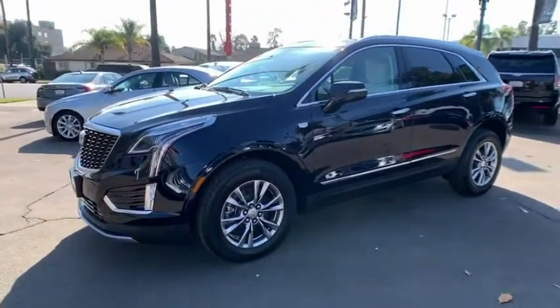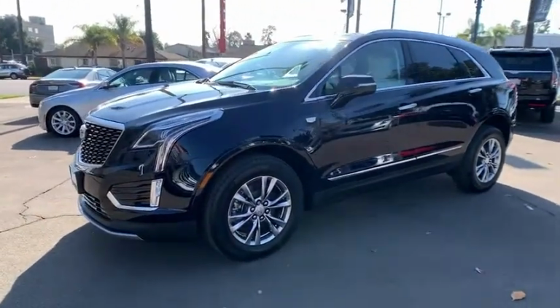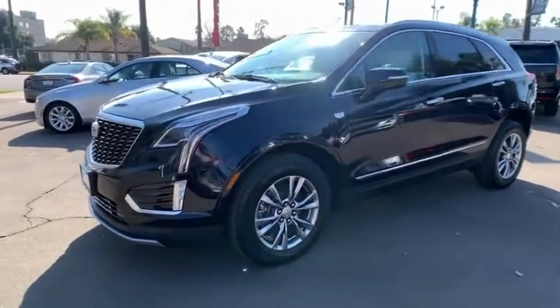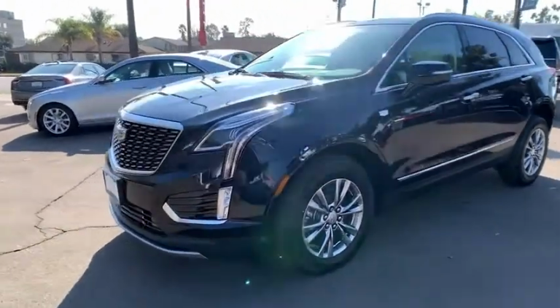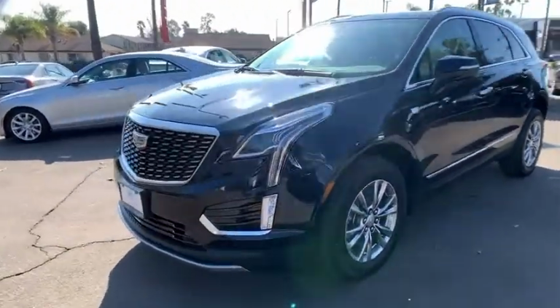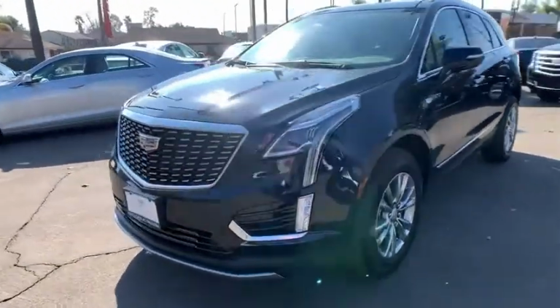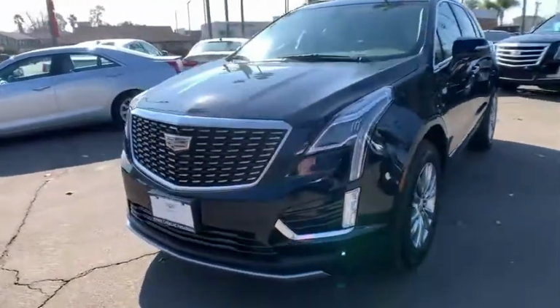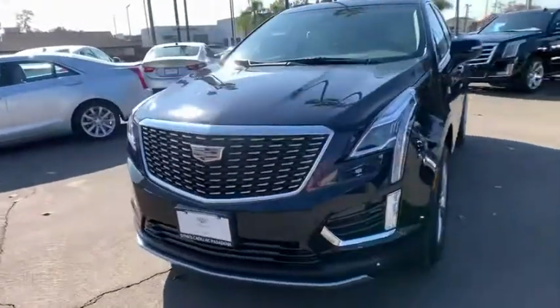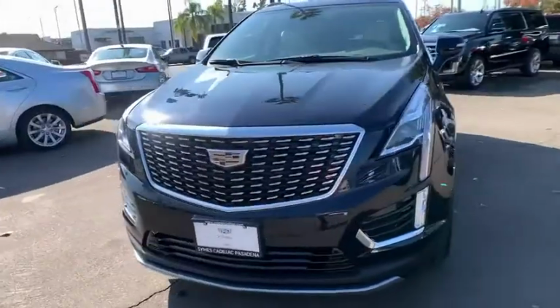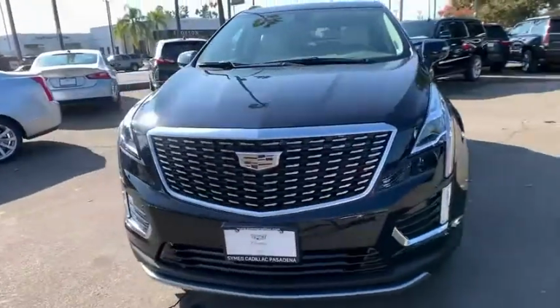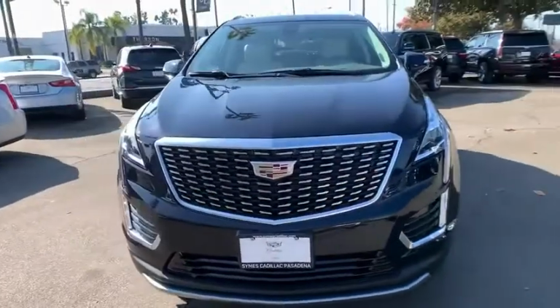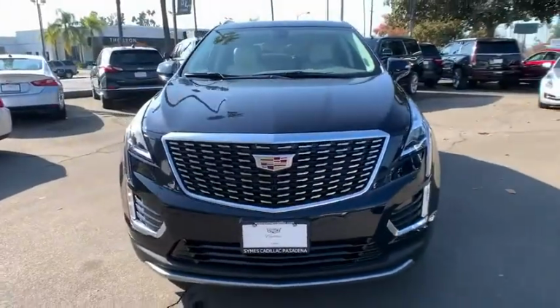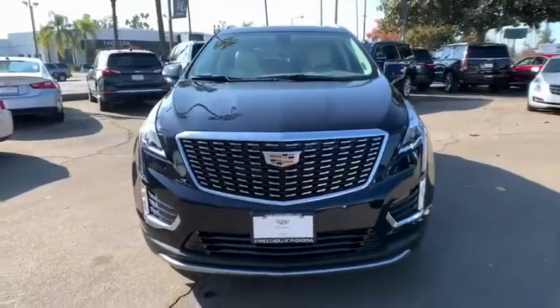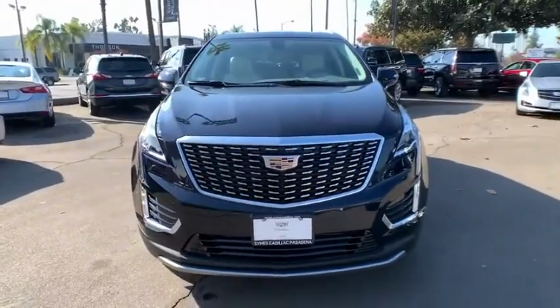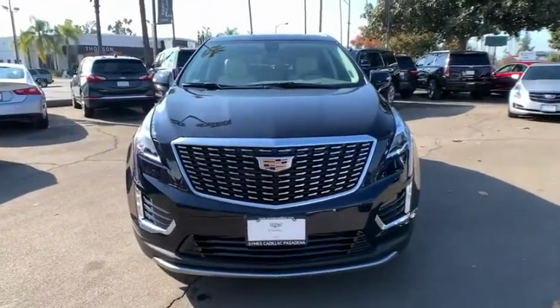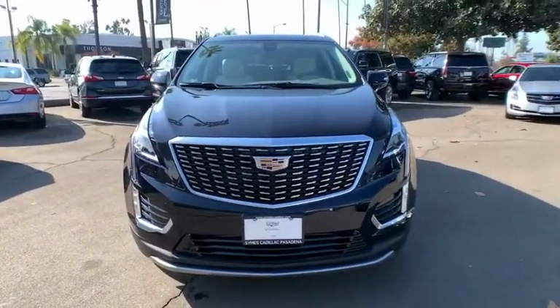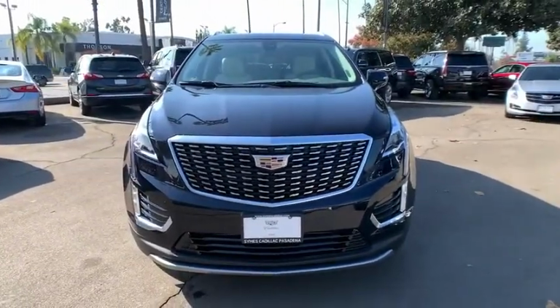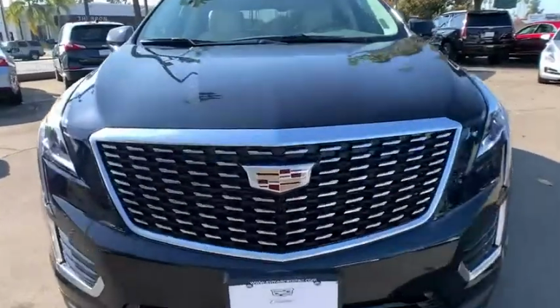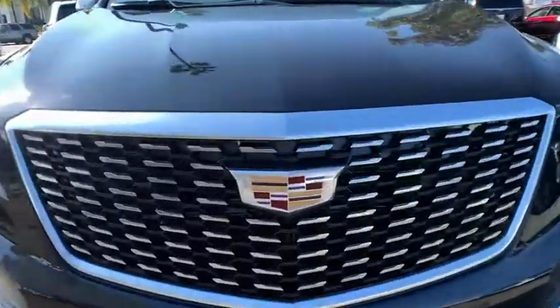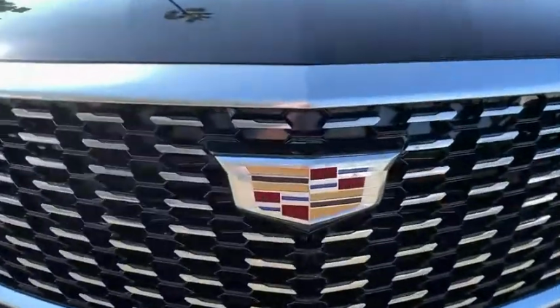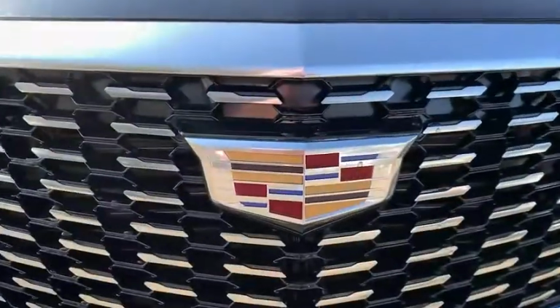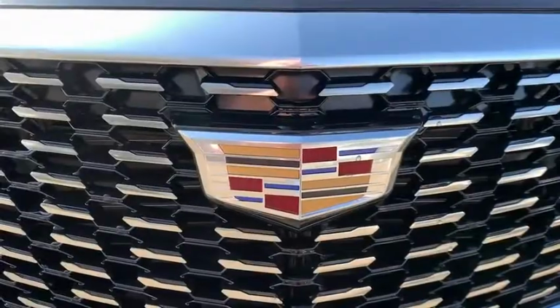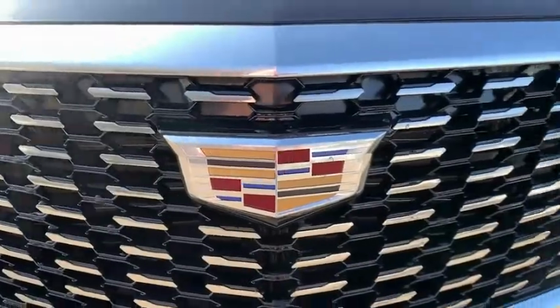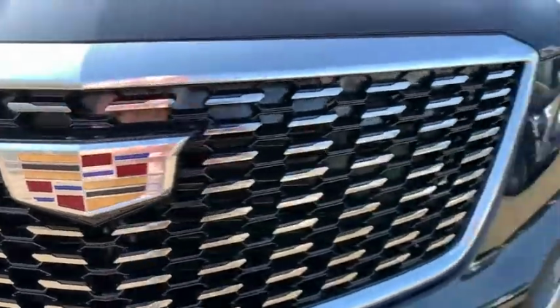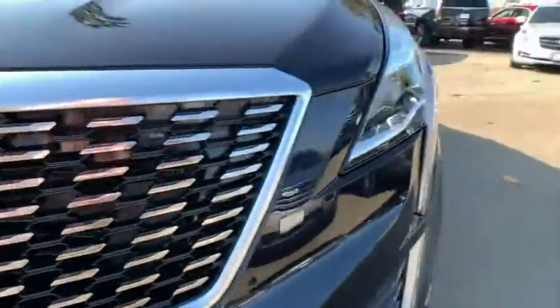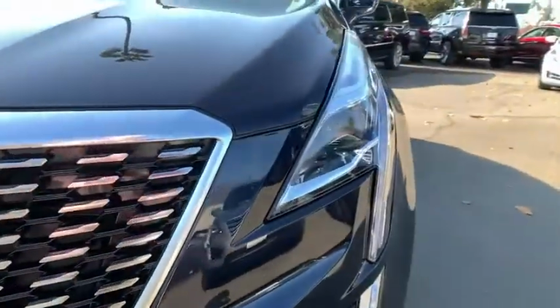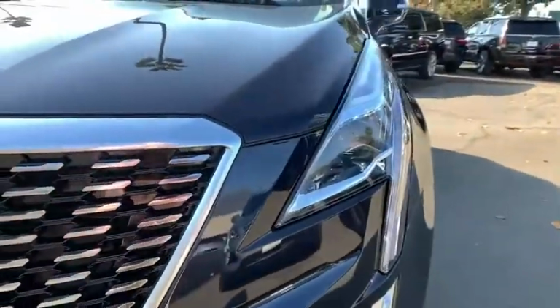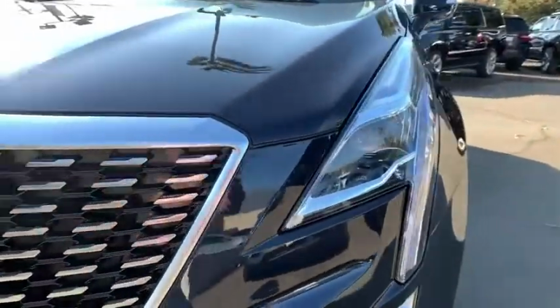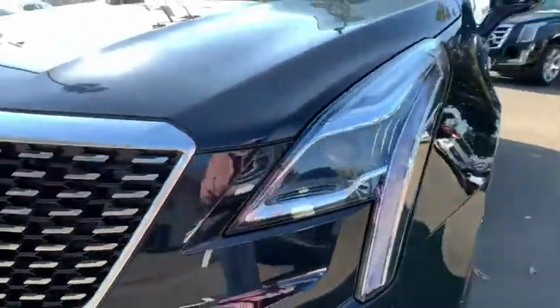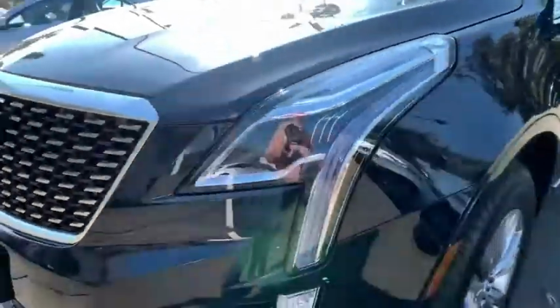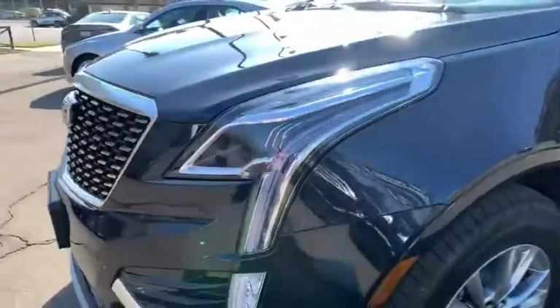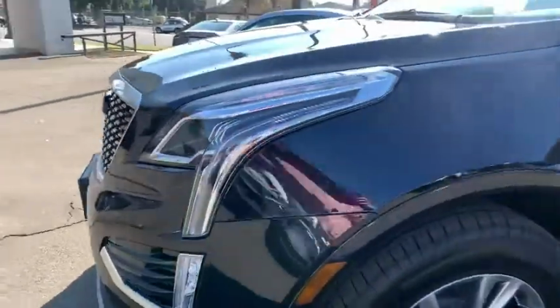Bluetooth, leather-wrapped steering wheel, power steering, adjustable steering wheel, aluminum wheels, floor mats, auto-dimming rear view mirror, cruise control, keyless start, four-wheel disc brakes, and rear defrost.